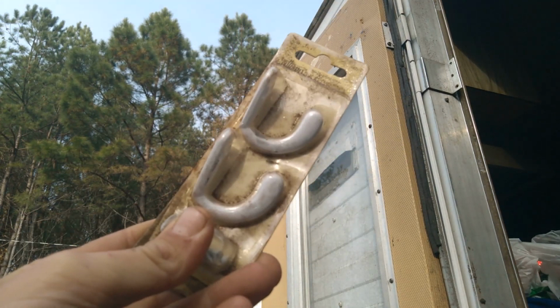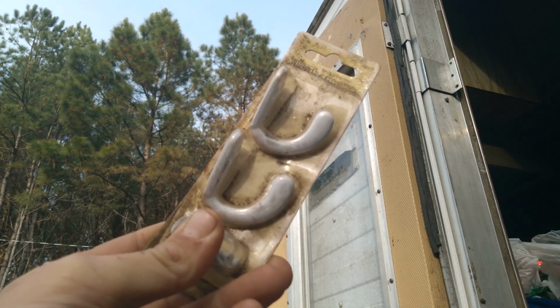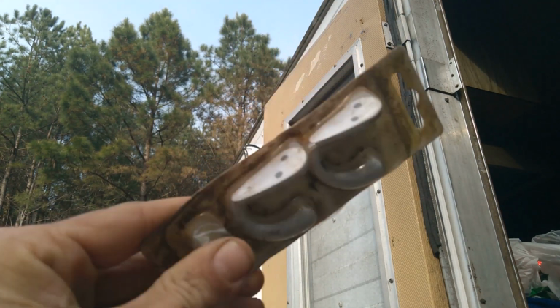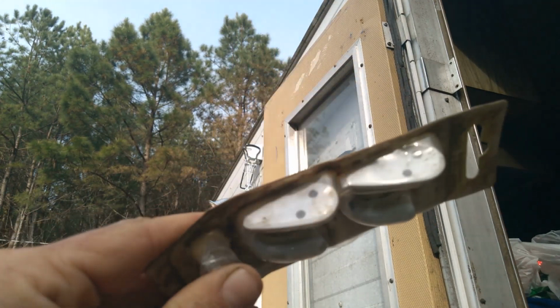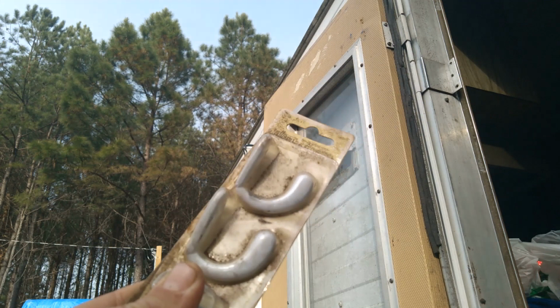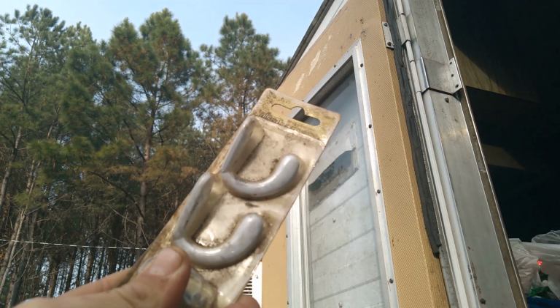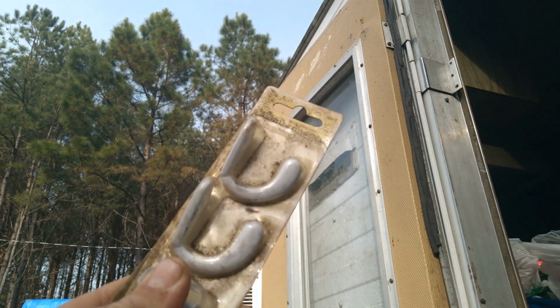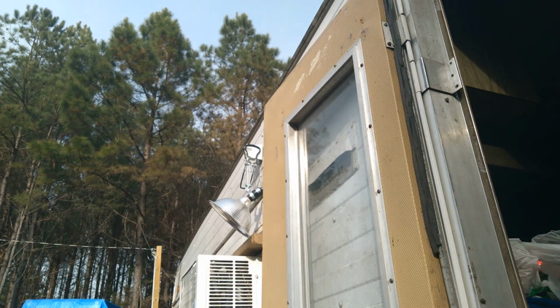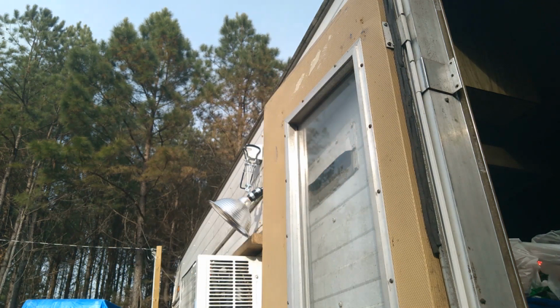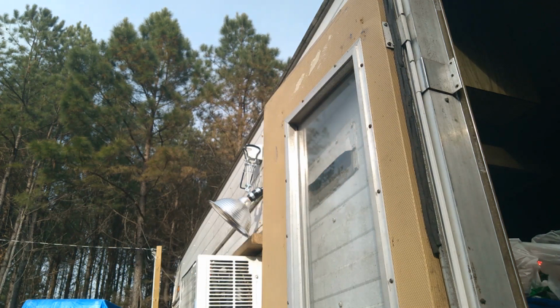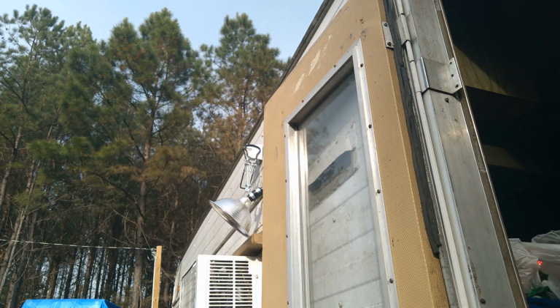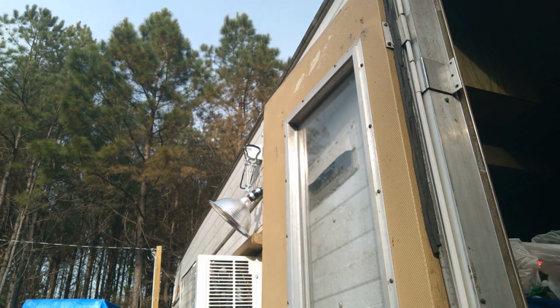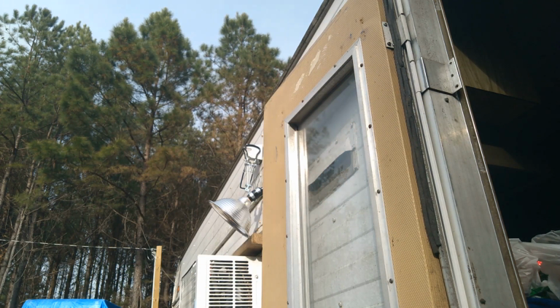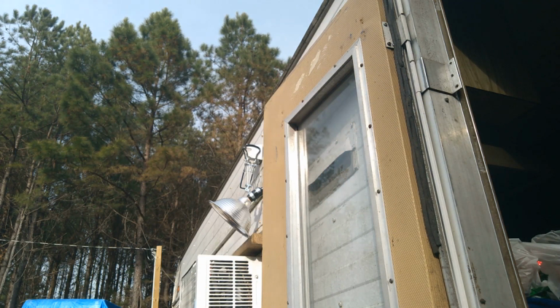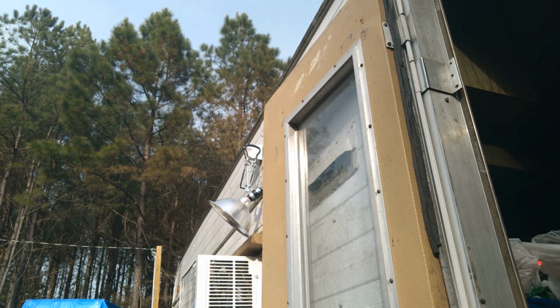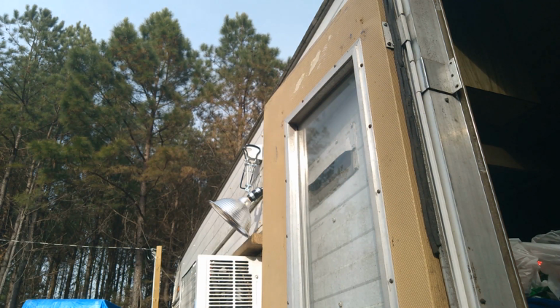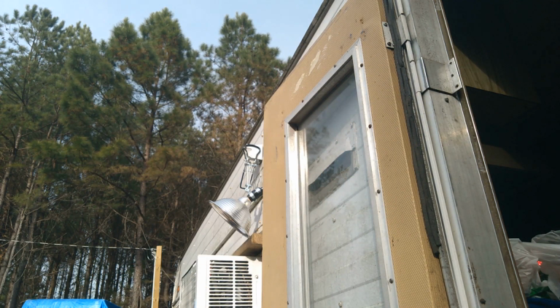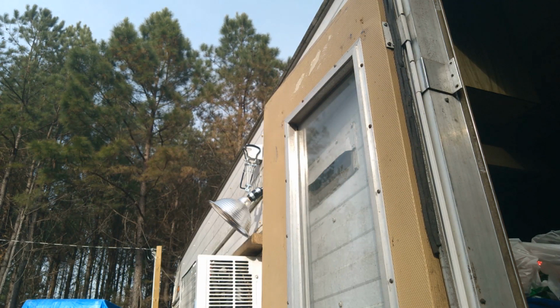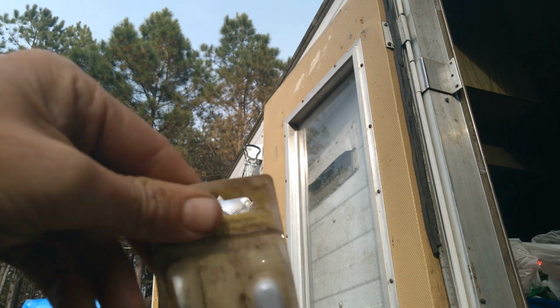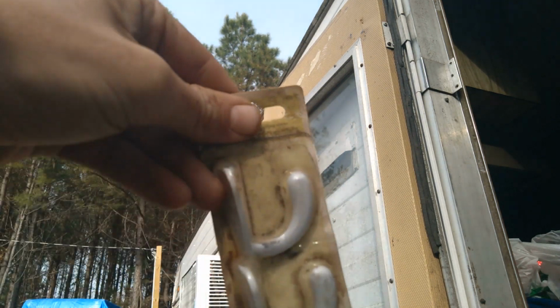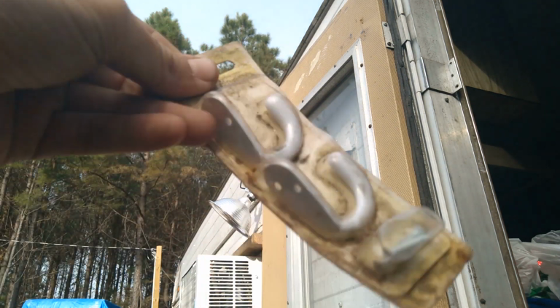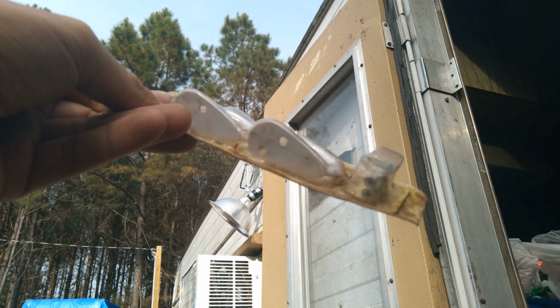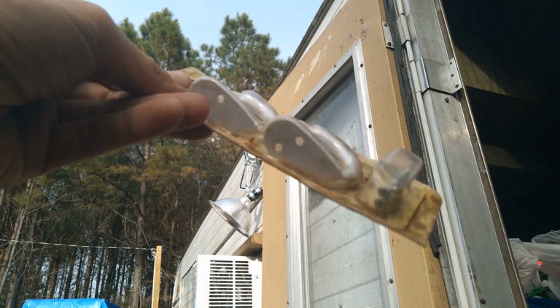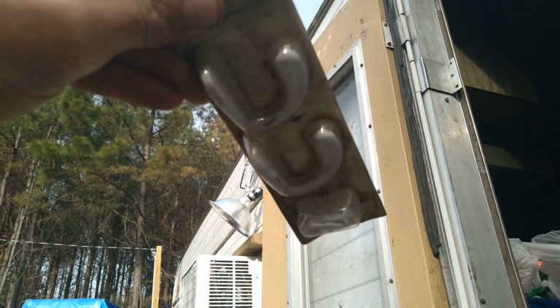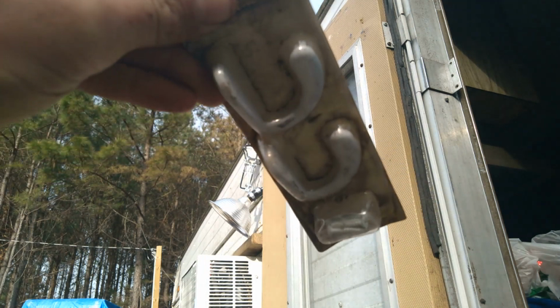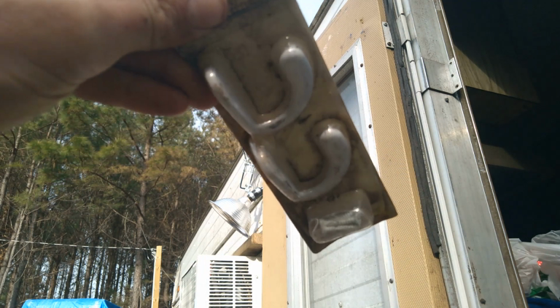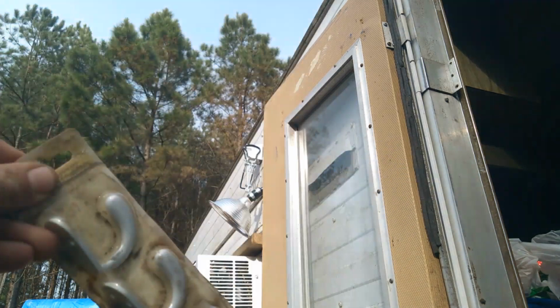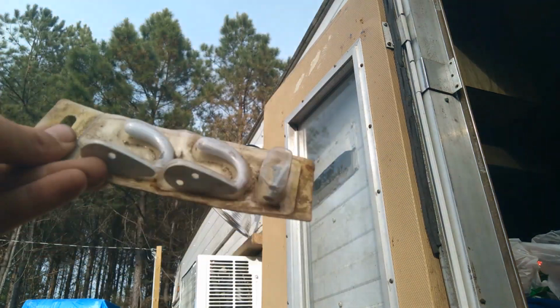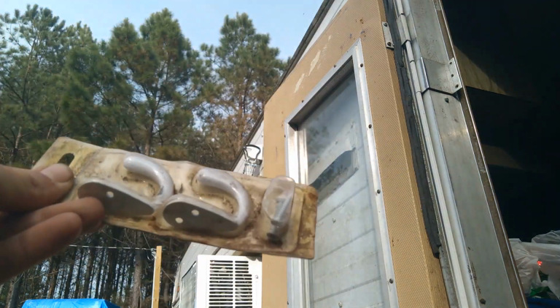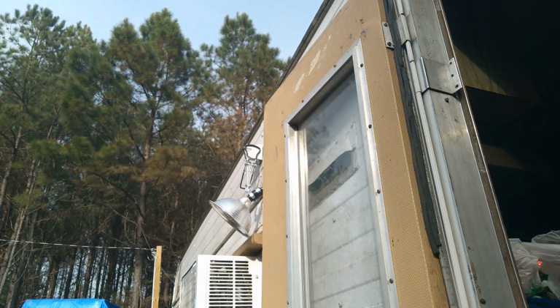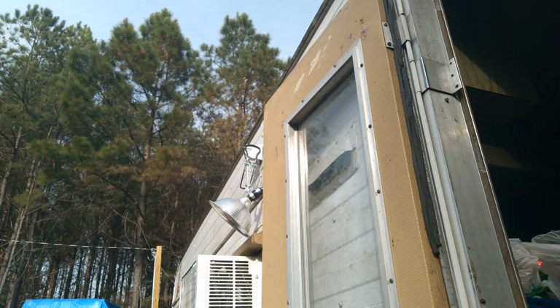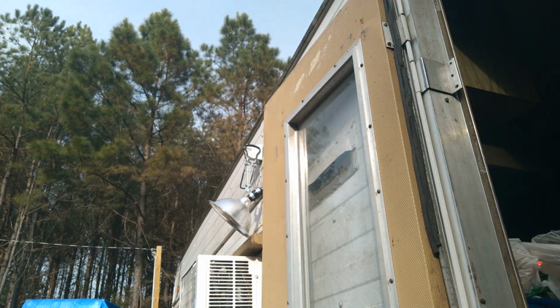Found them in my junk drawer in my toolbox — don't ask me where they came from, I don't know. But they are still unopened and everything, so we're gonna use what we got y'all.